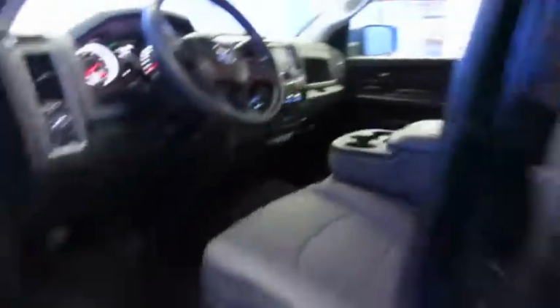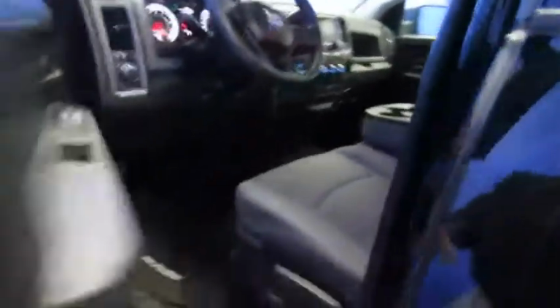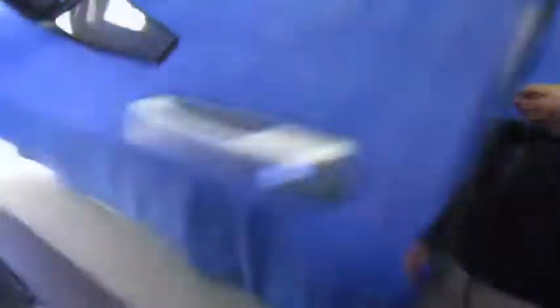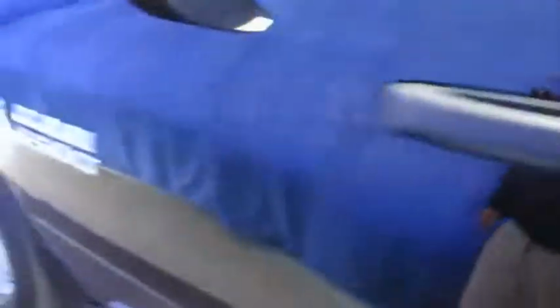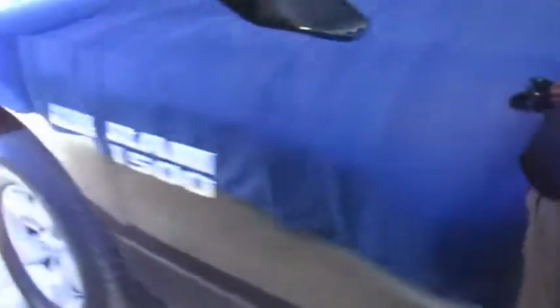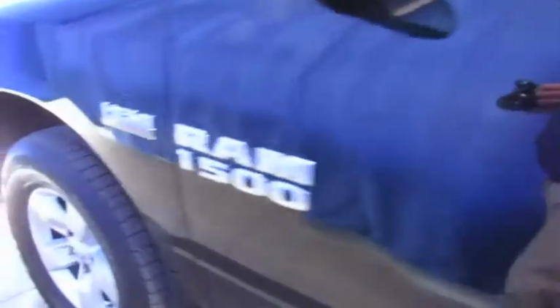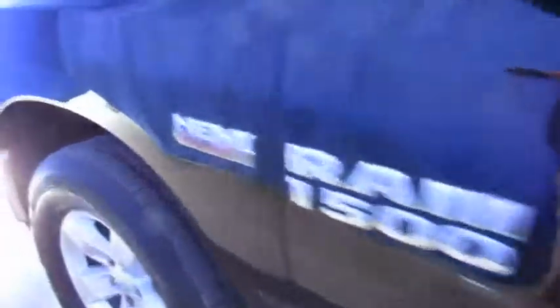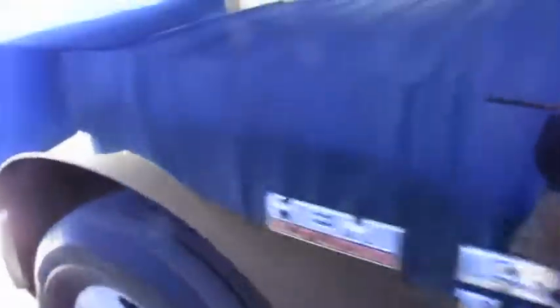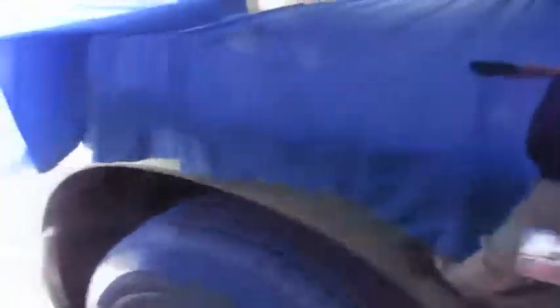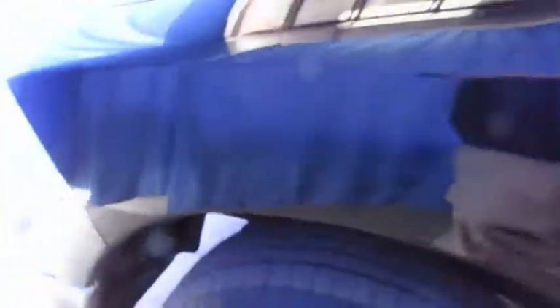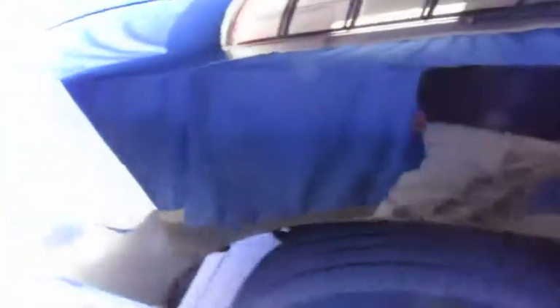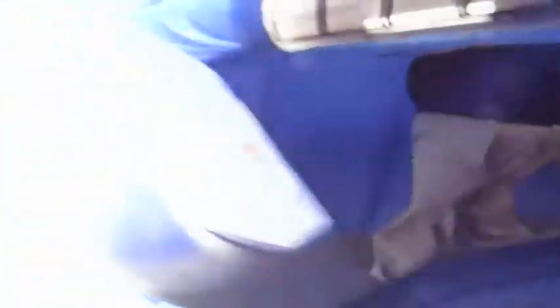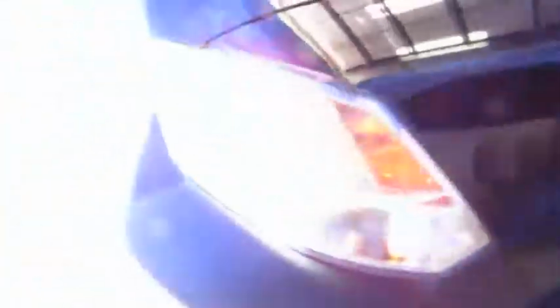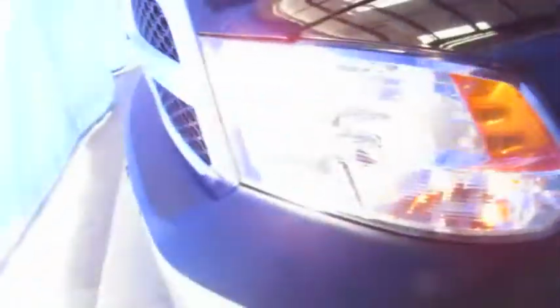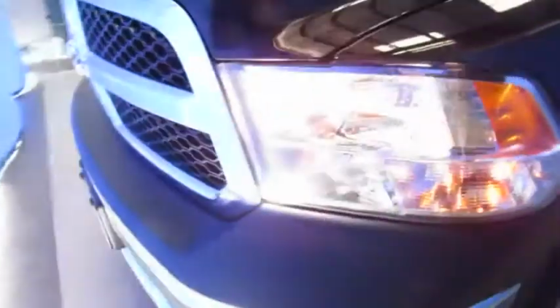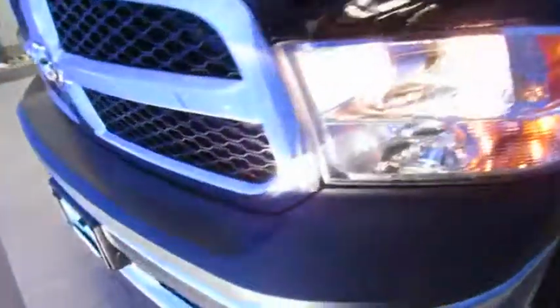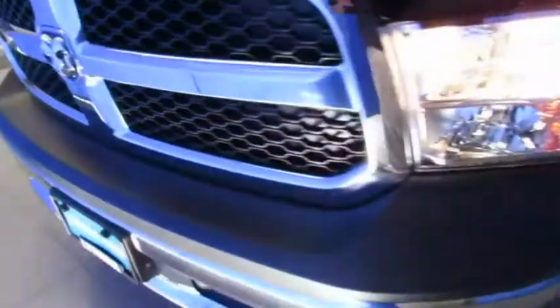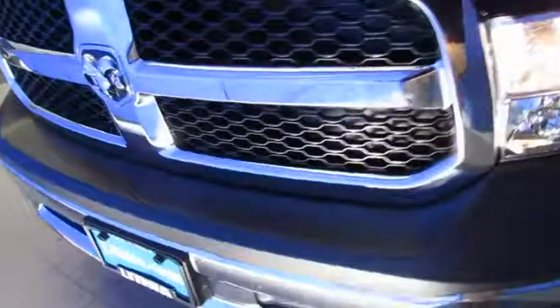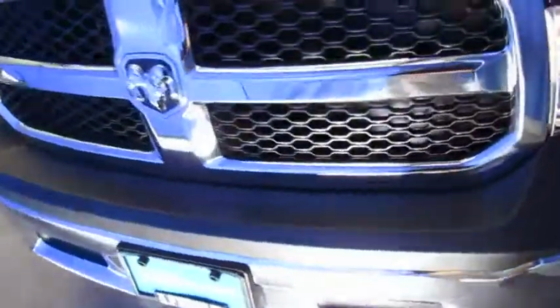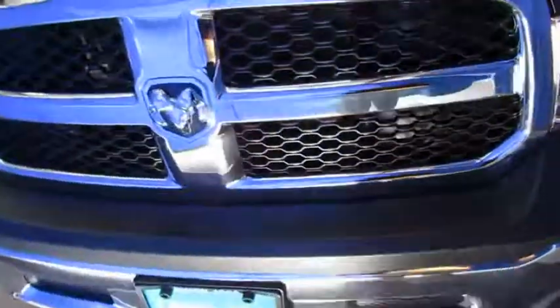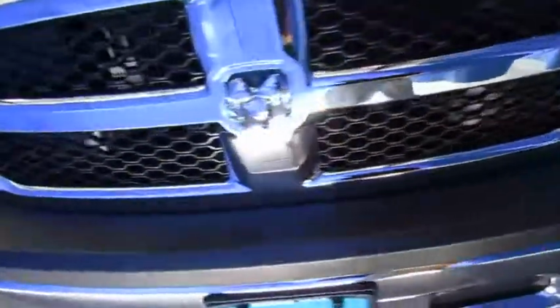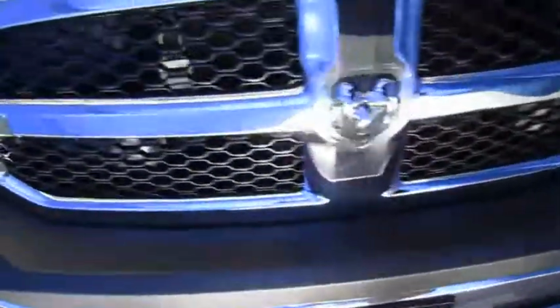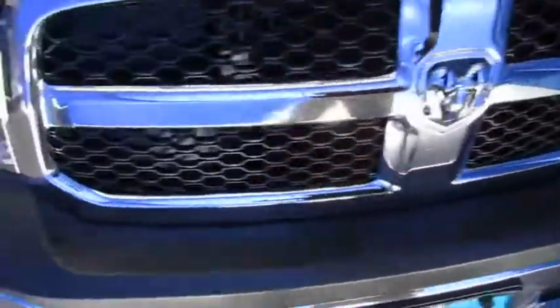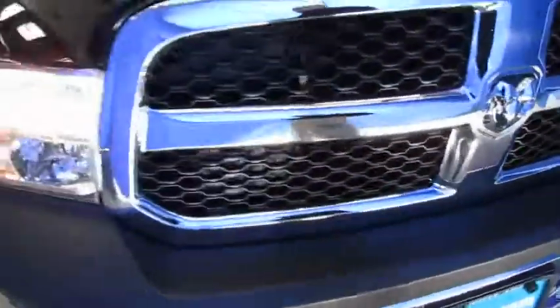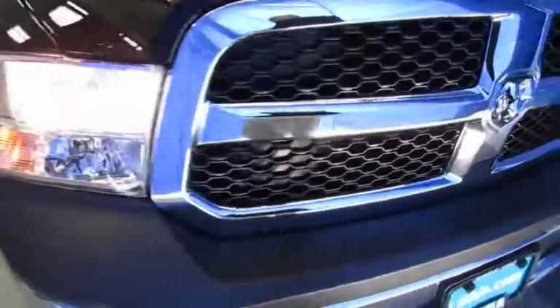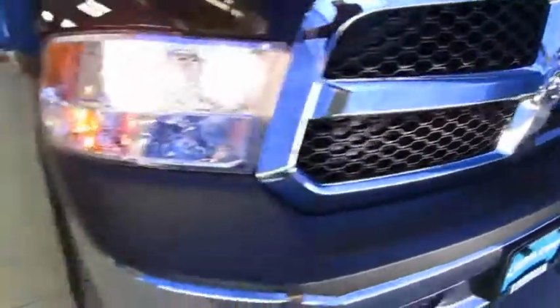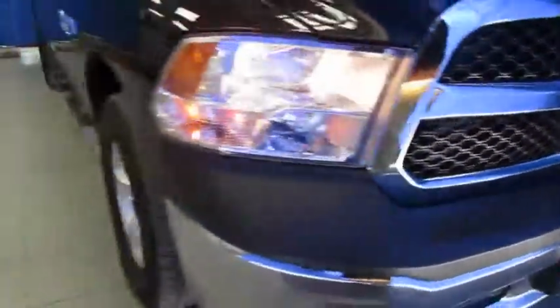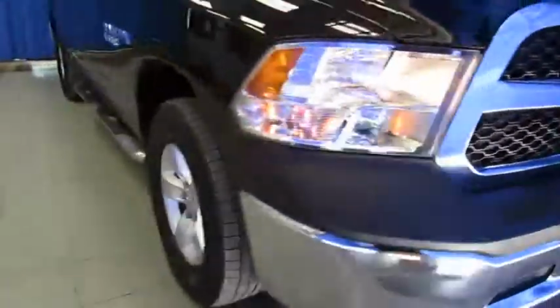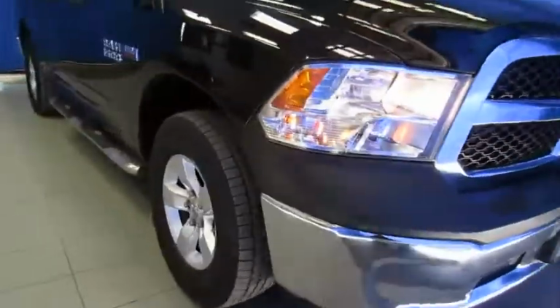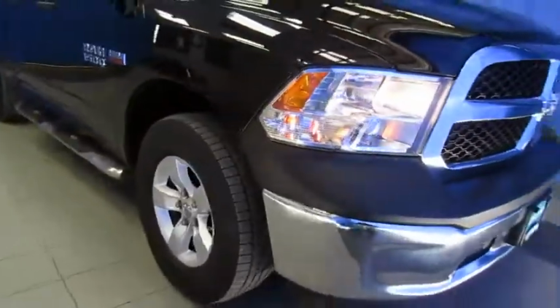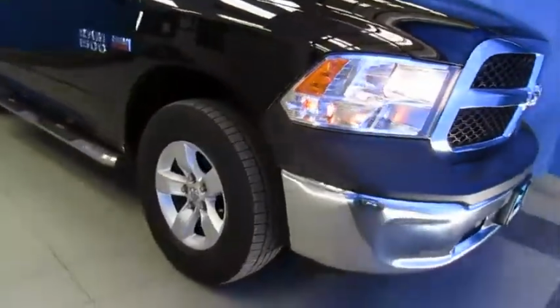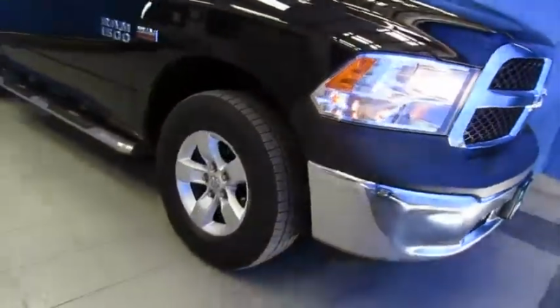And then join us for a better buying experience at the South Anchorage Superstore — Lithia Chrysler Jeep Dodge Ram, Fiat. Thank you.